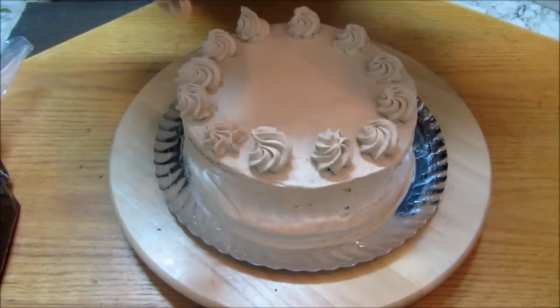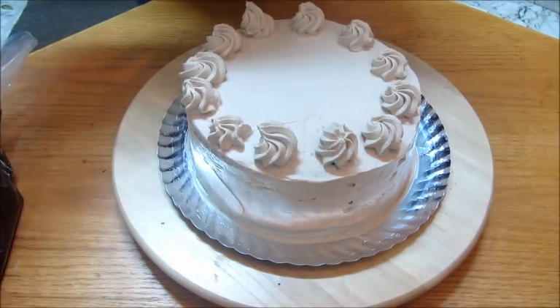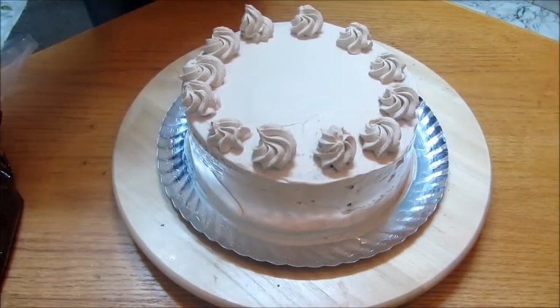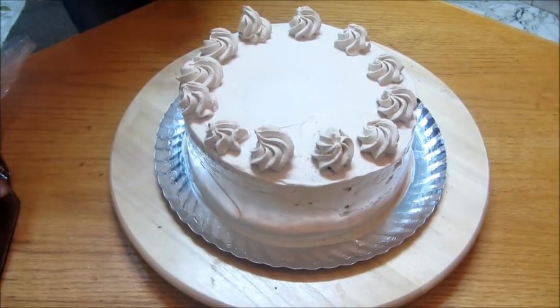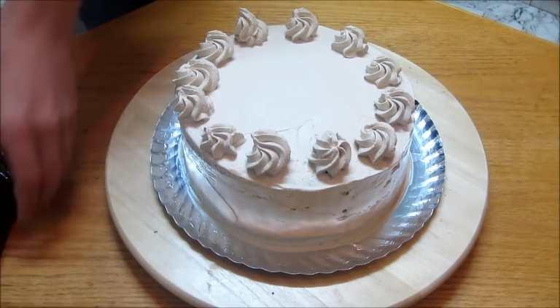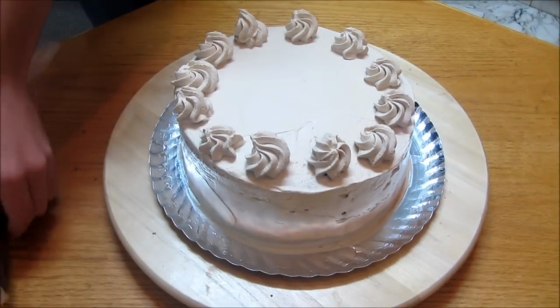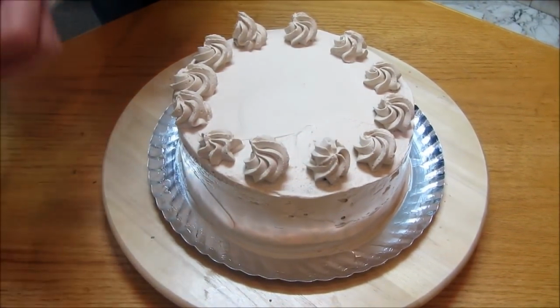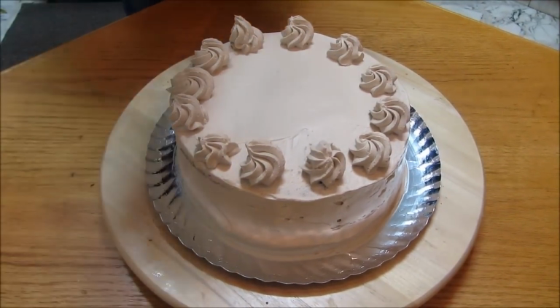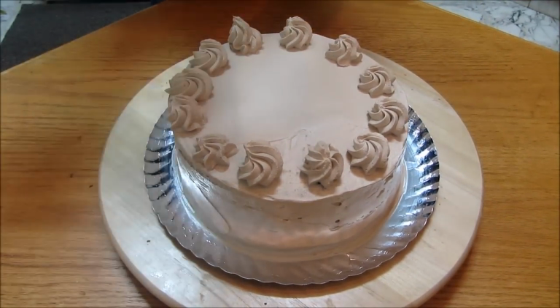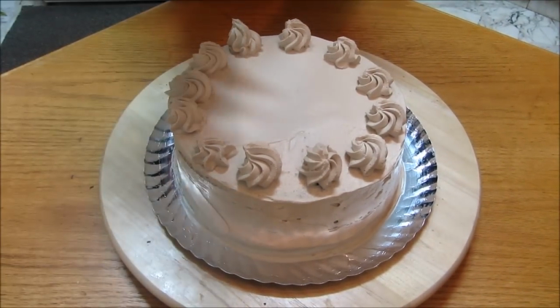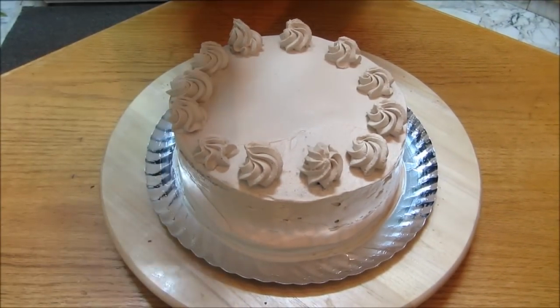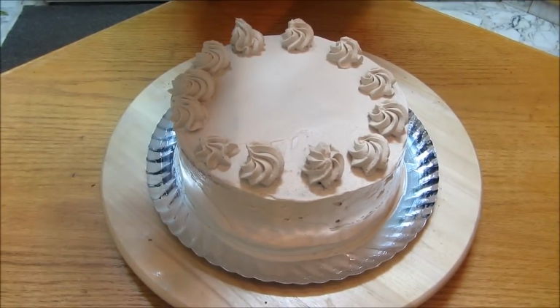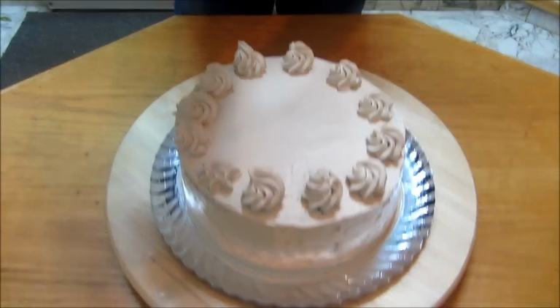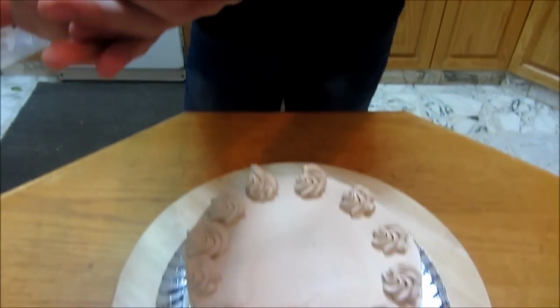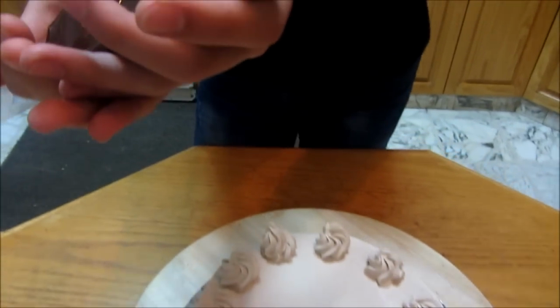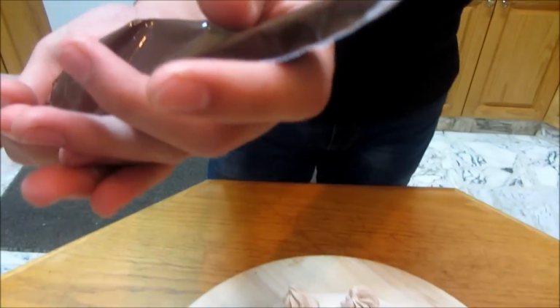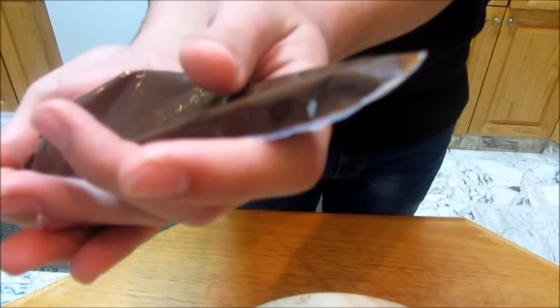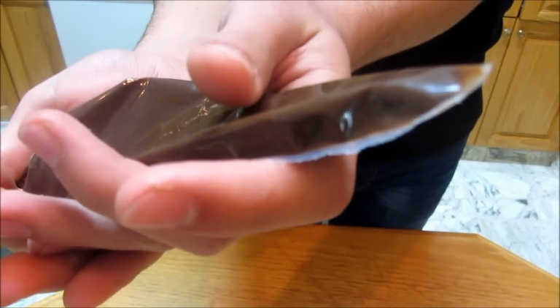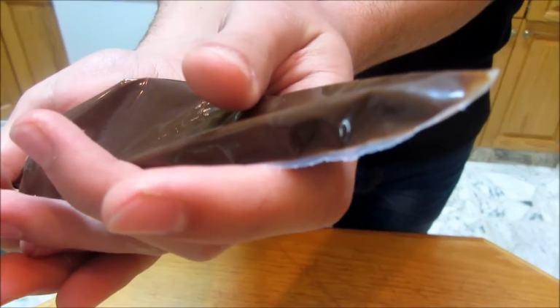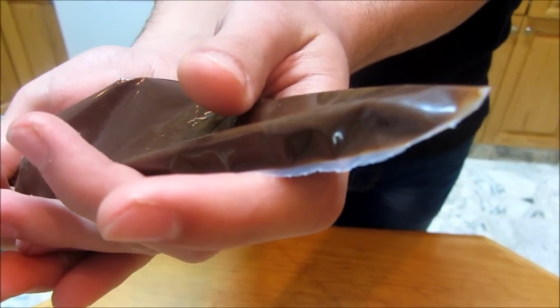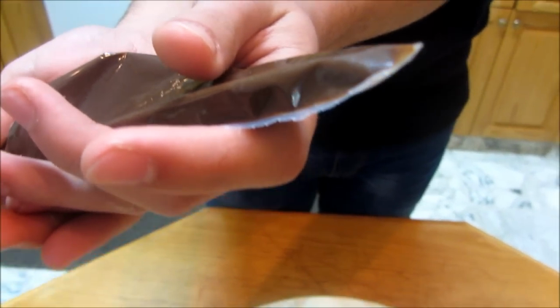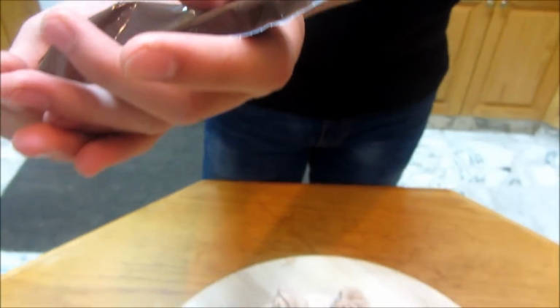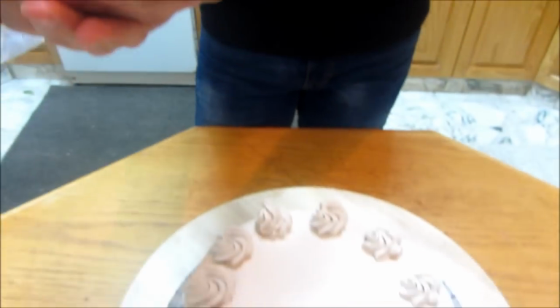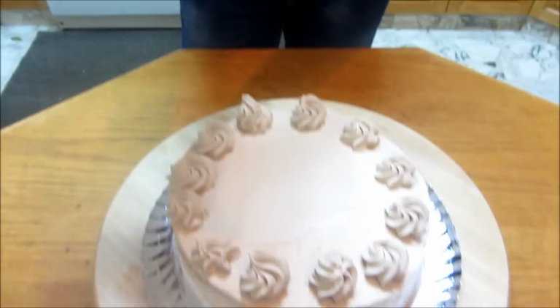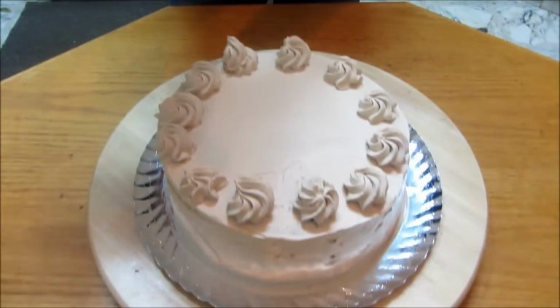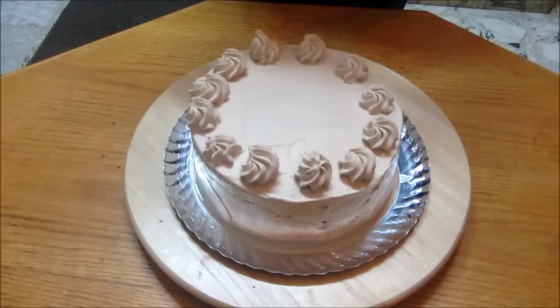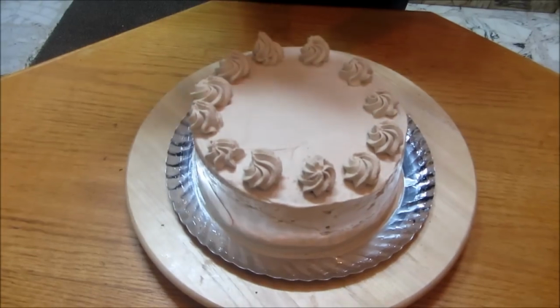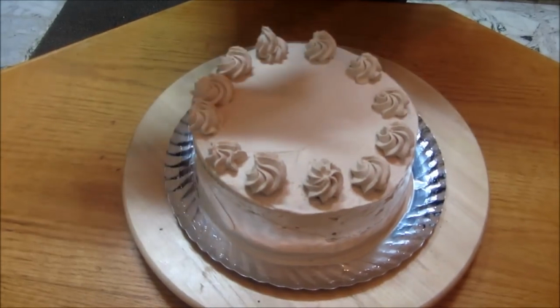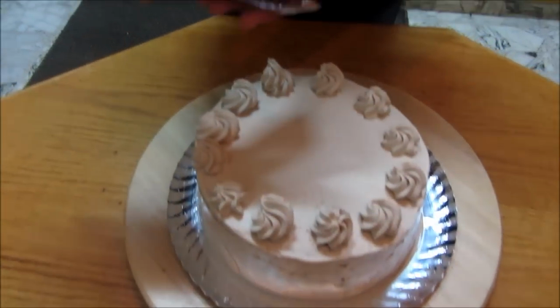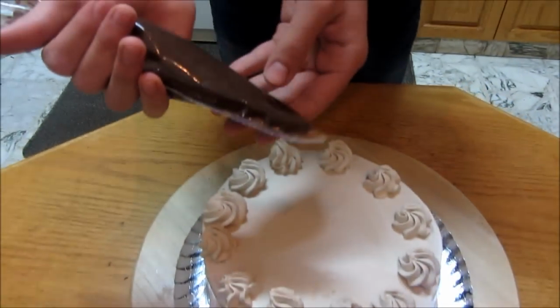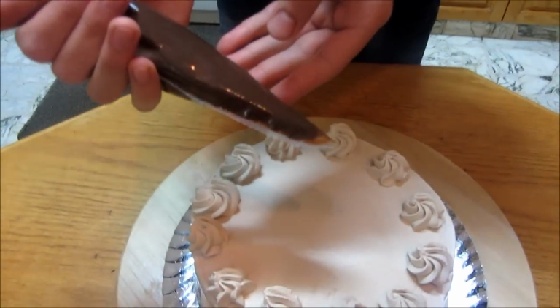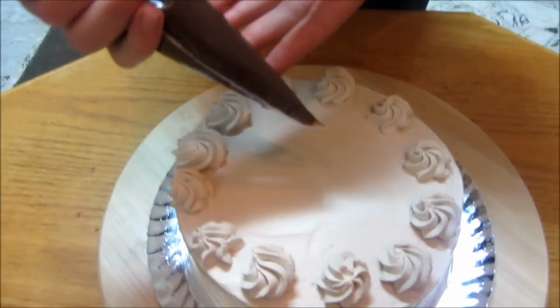Here I've got some melted ganache — I already have a recipe on my channel on how to make it. Now I'm just gonna start pouring it on the cake, letting it flow over the rosettes.